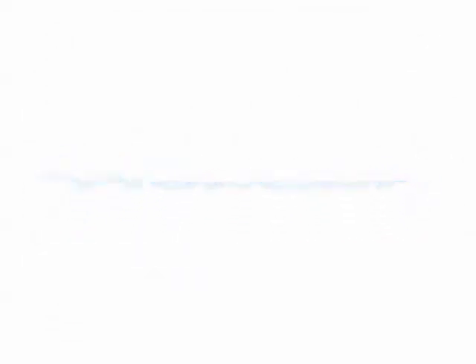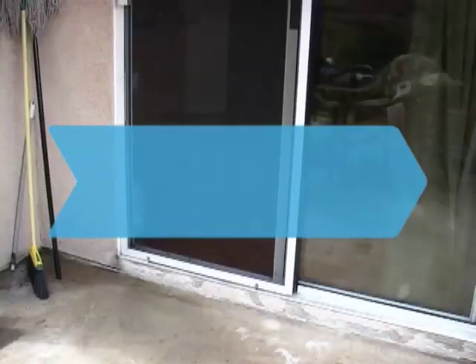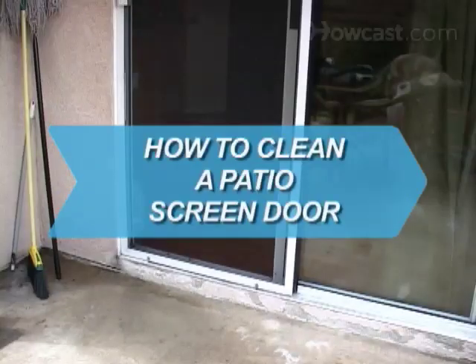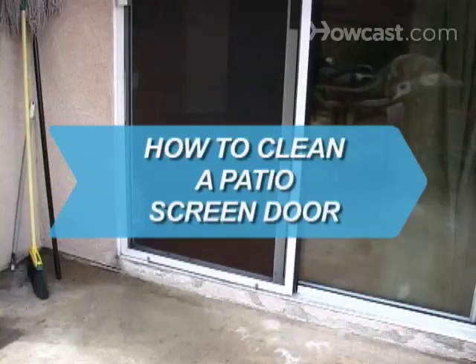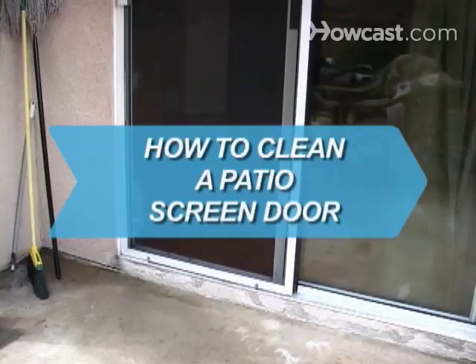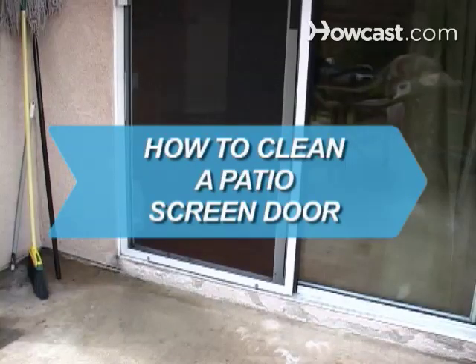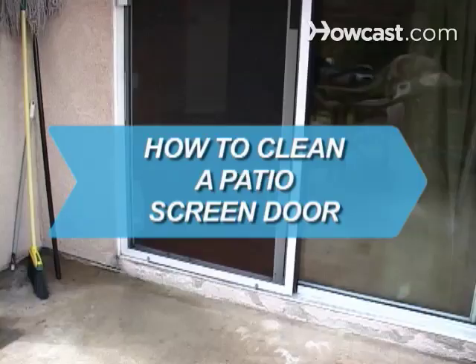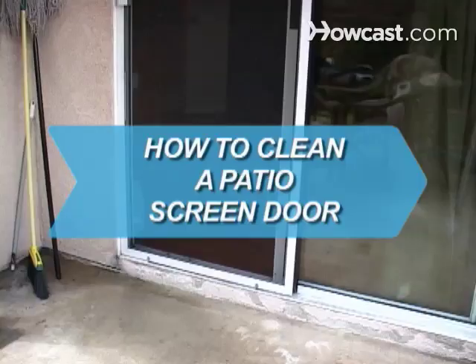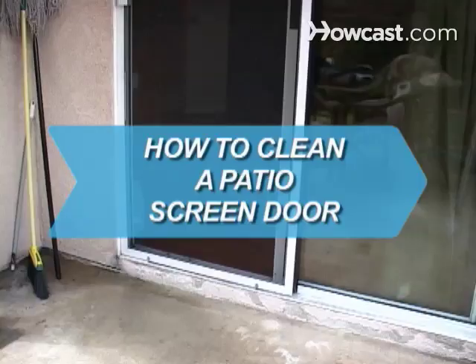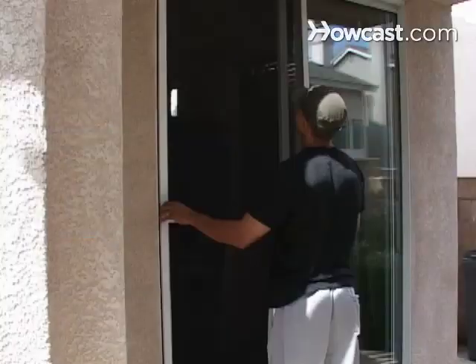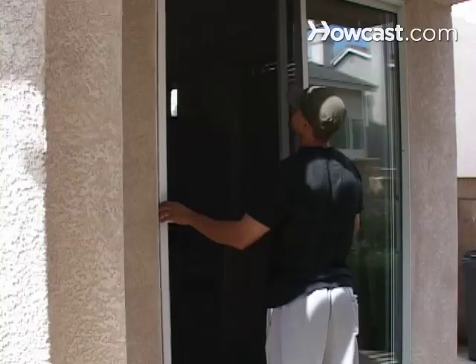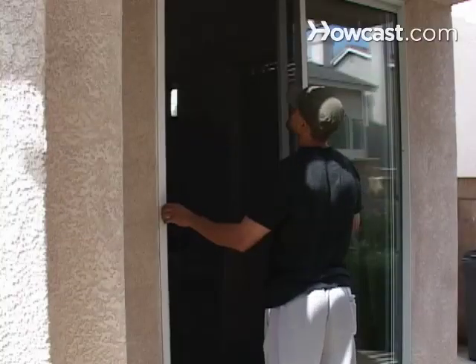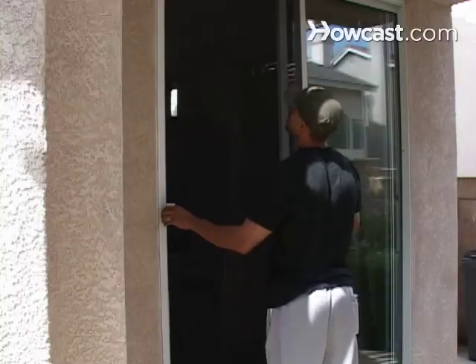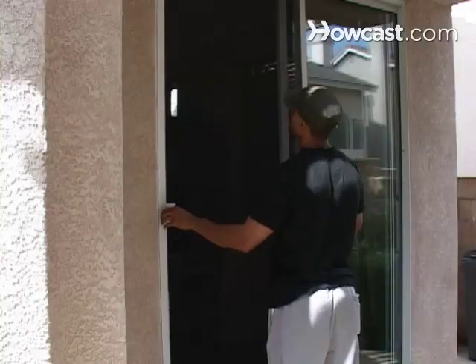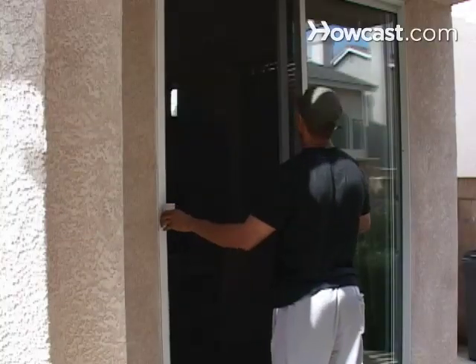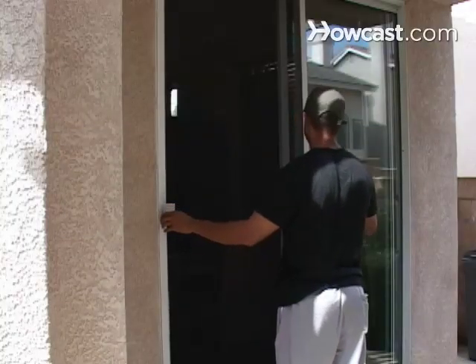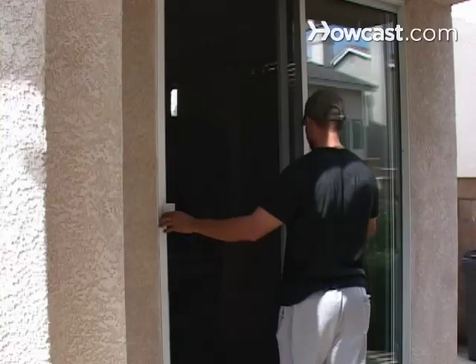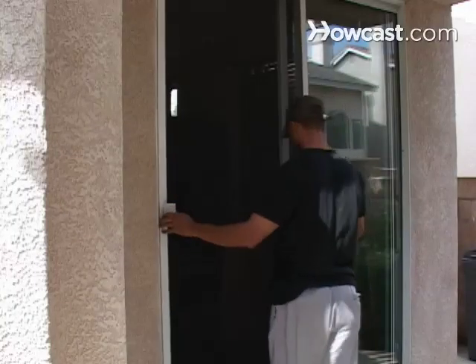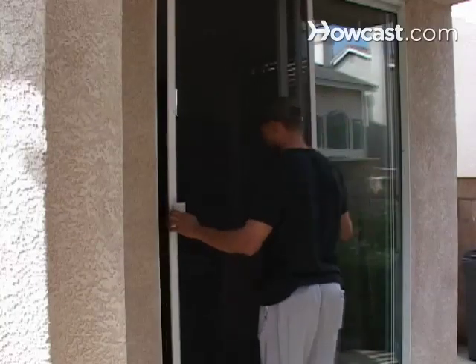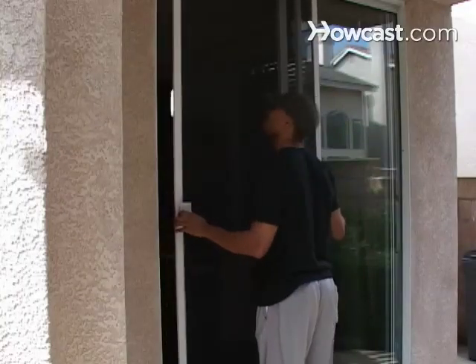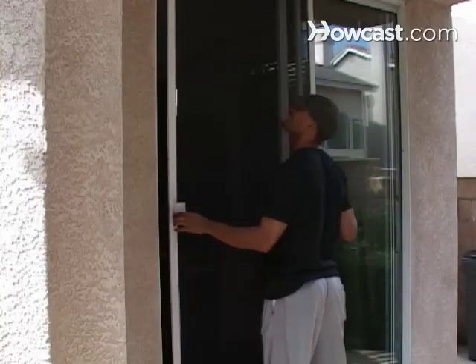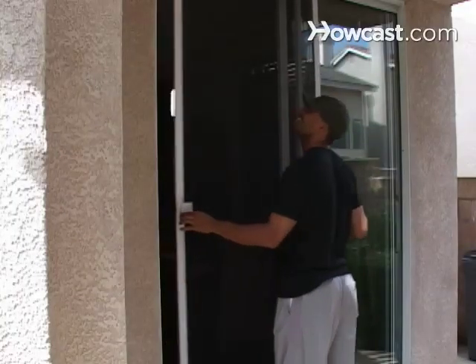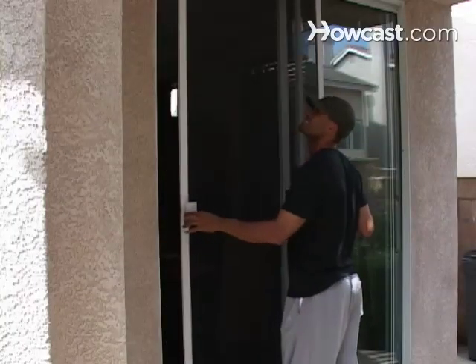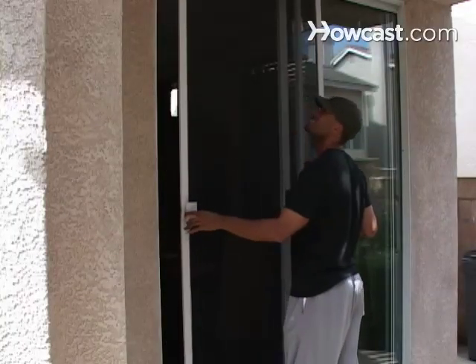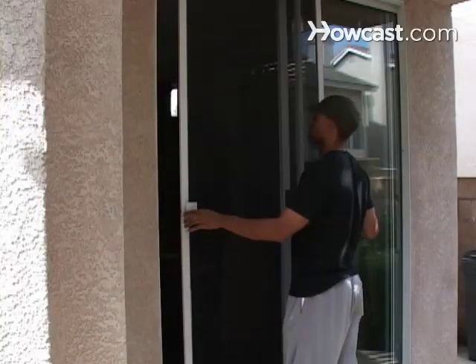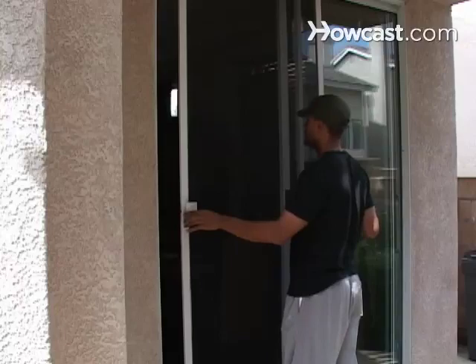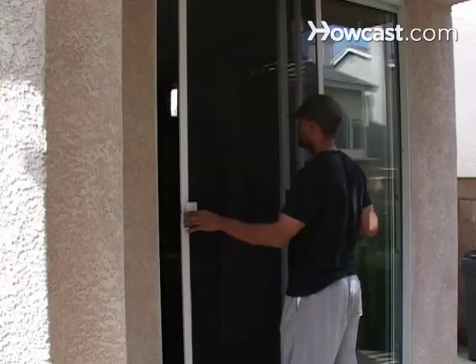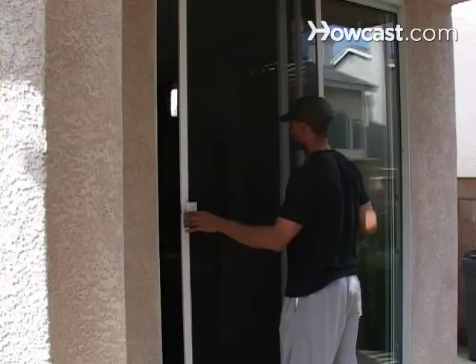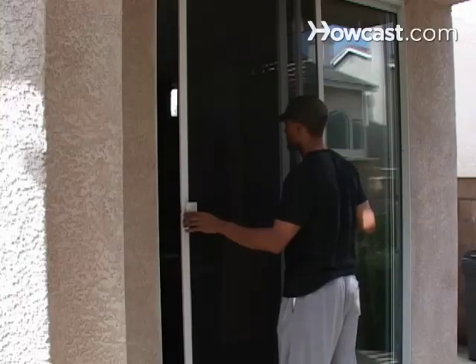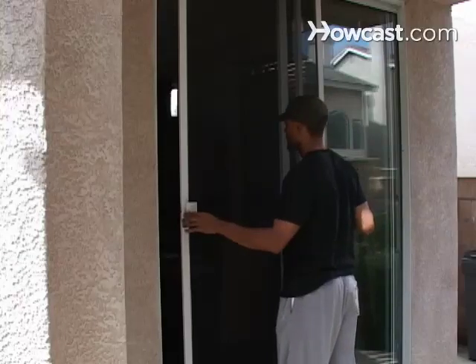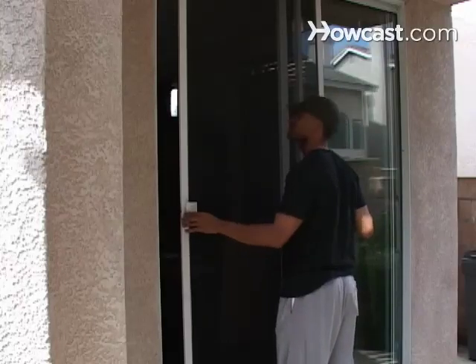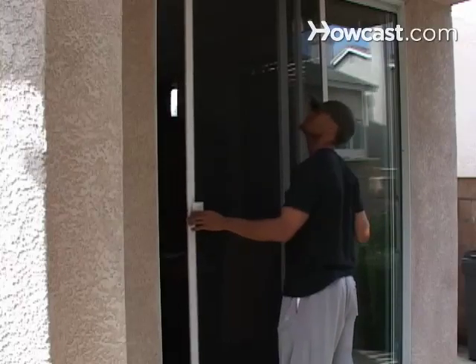How to Clean a Patio Screen Door. You don't need to be handy to clean your patio screen door. Cleaning can be done quickly and easily in a few simple steps.